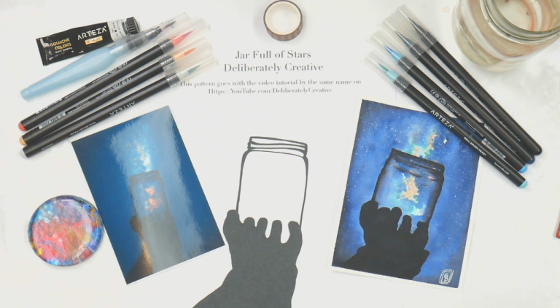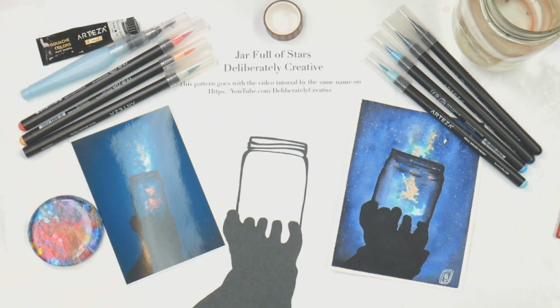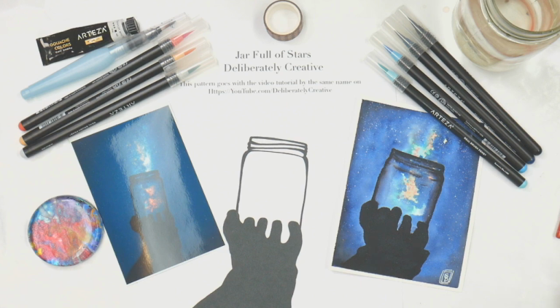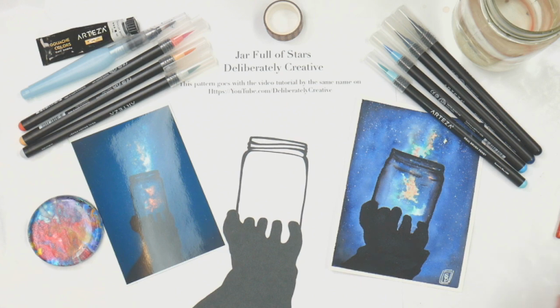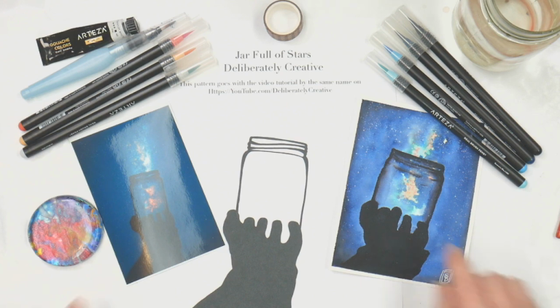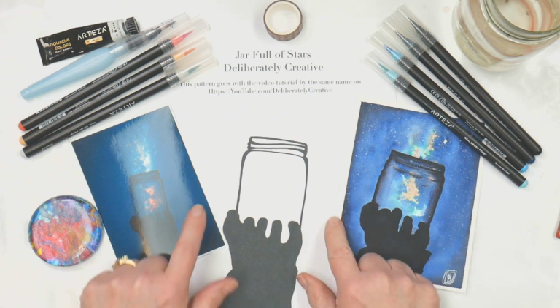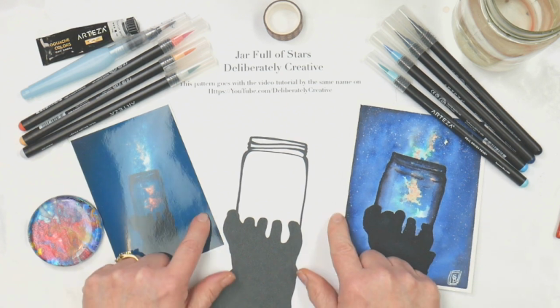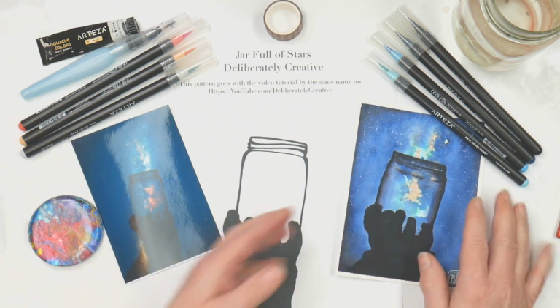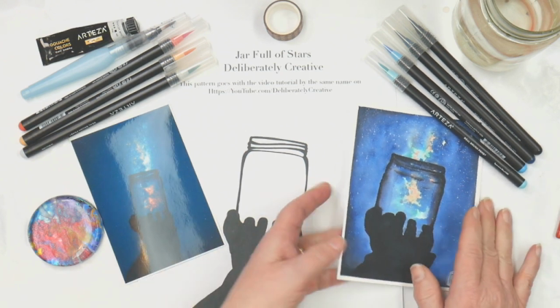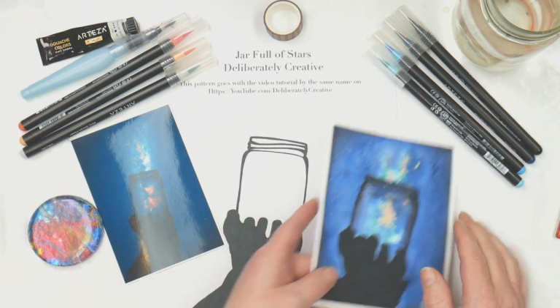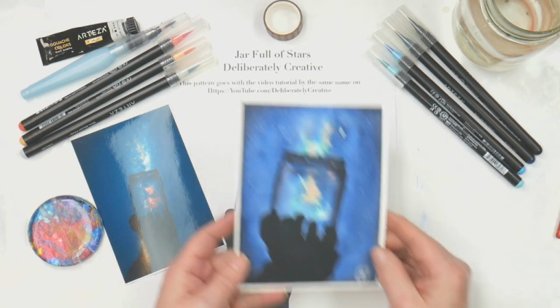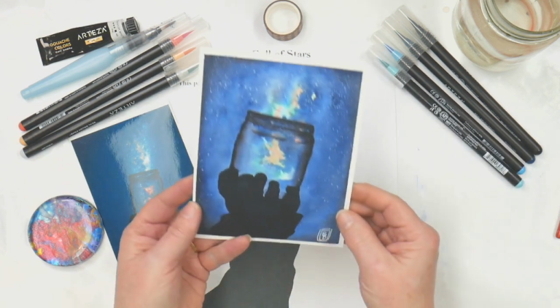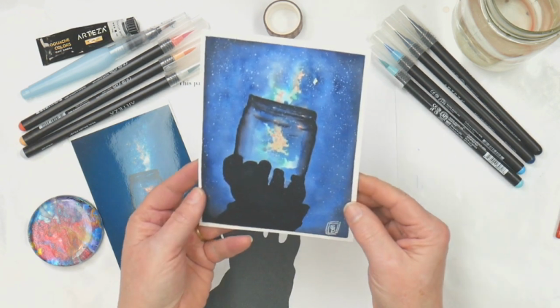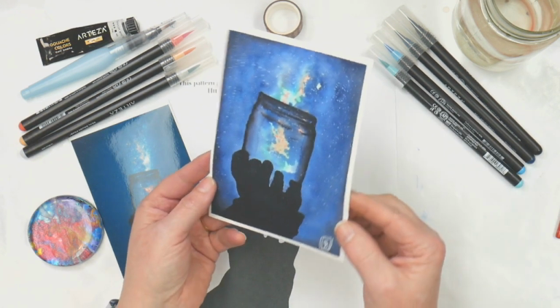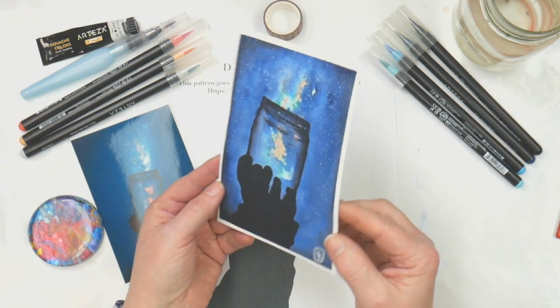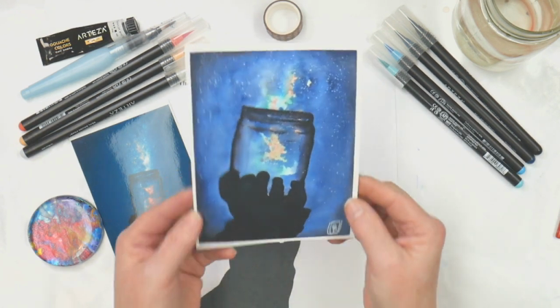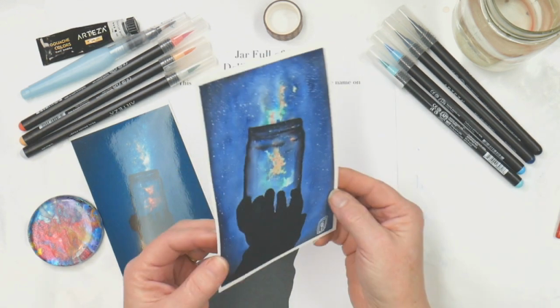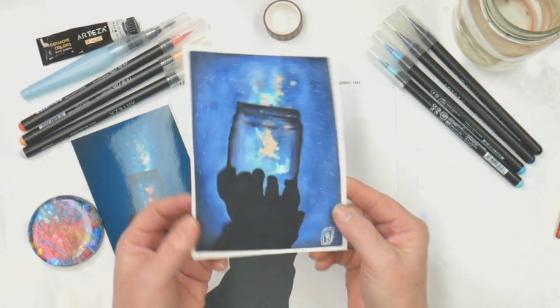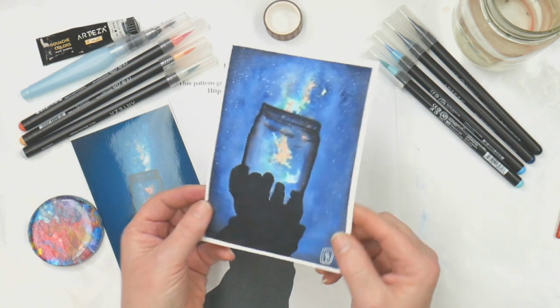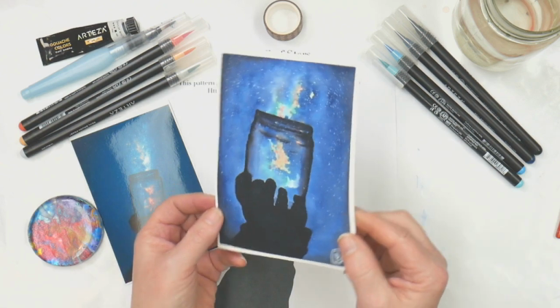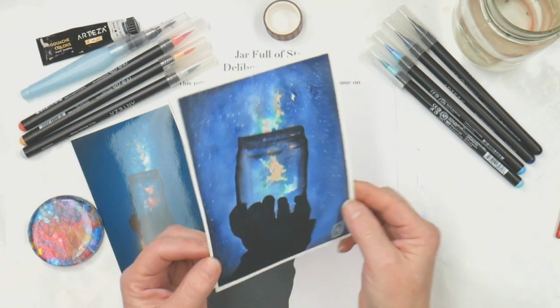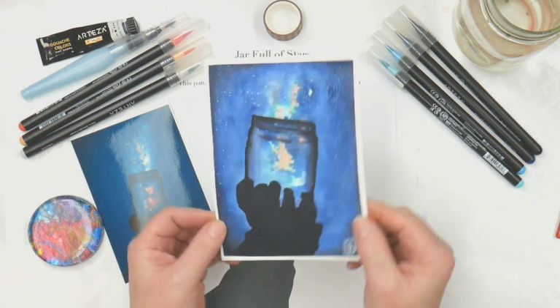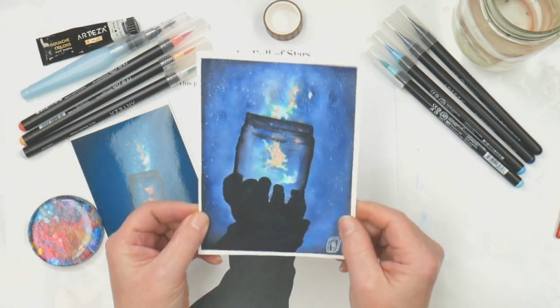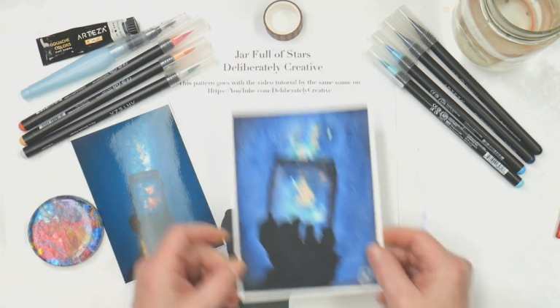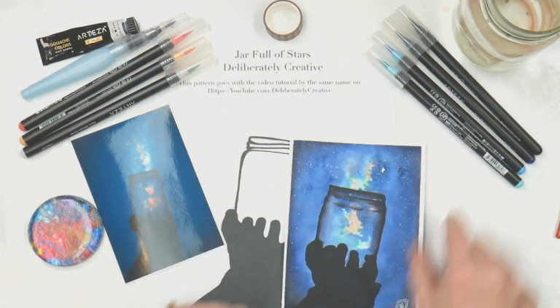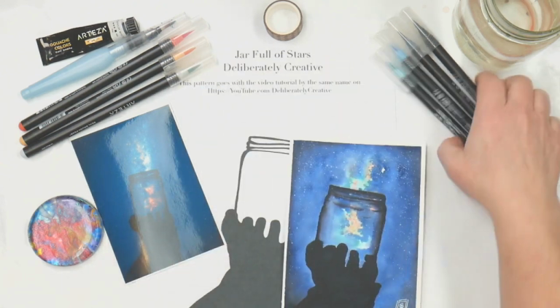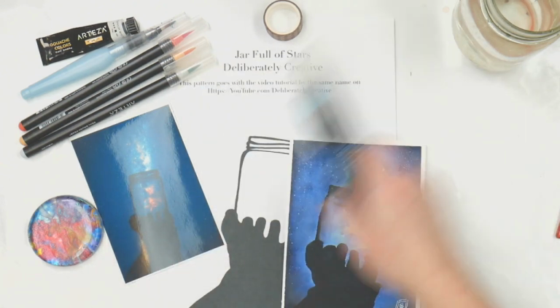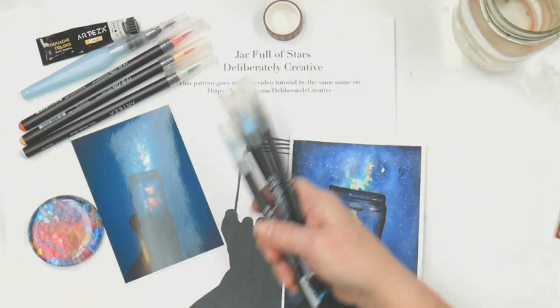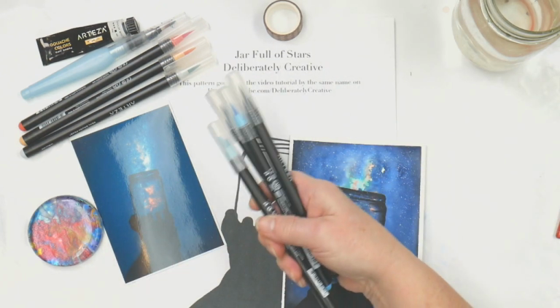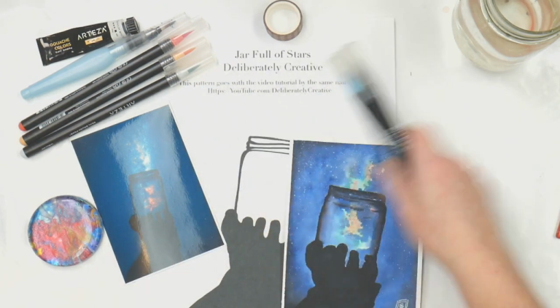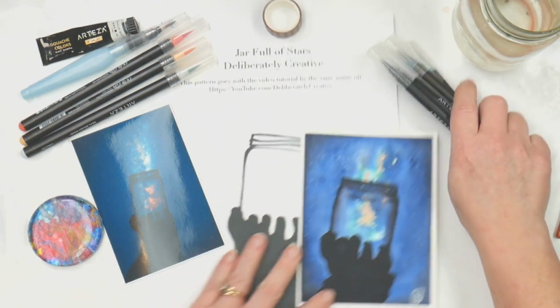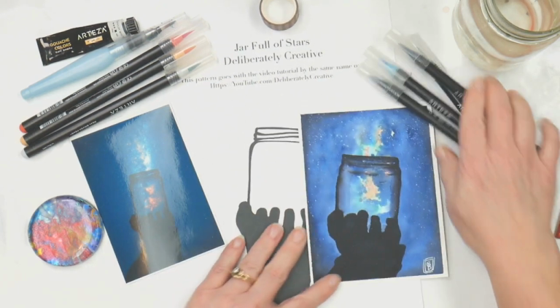Hey guys, want to do a jar full of stars? You can do this quick, fast, fun, and easy with pens. Let's get started.